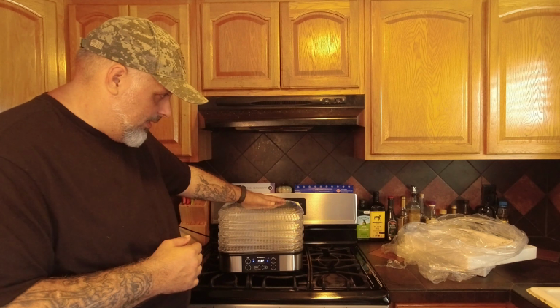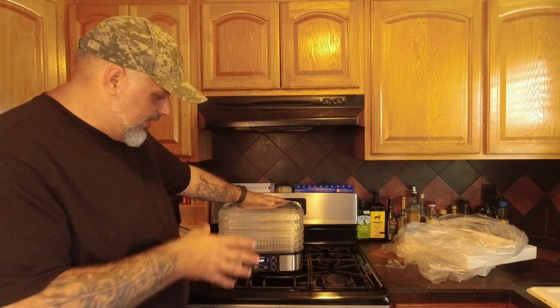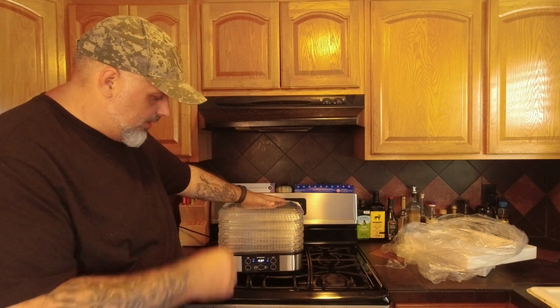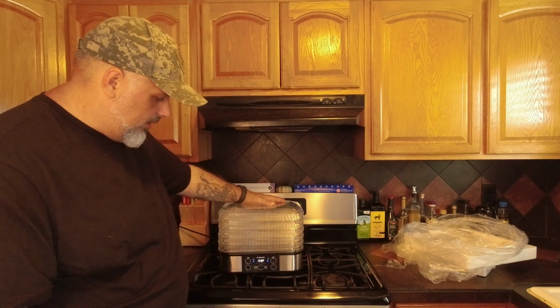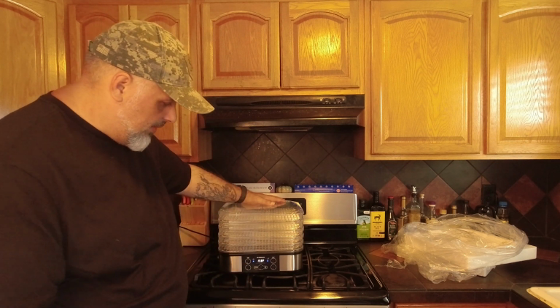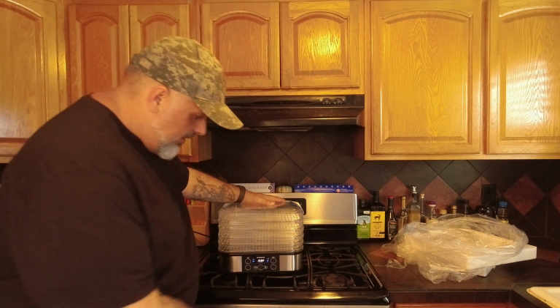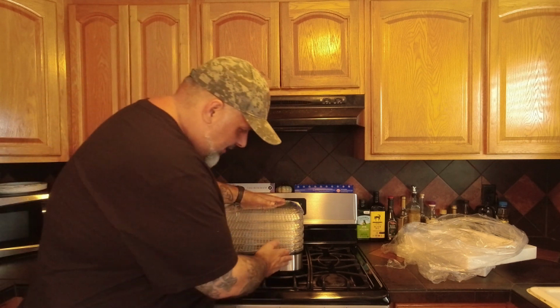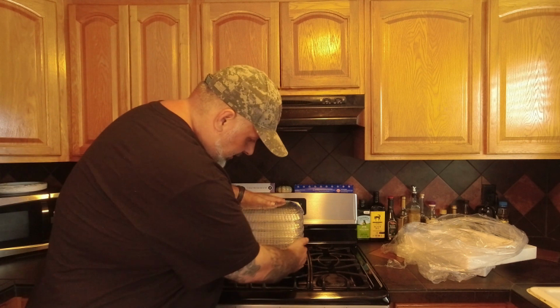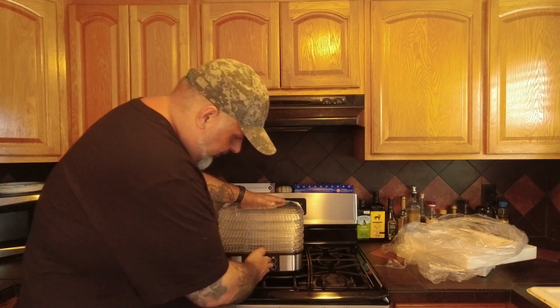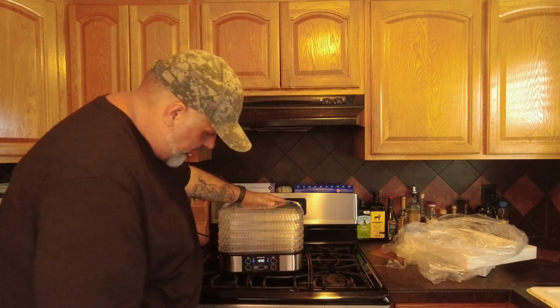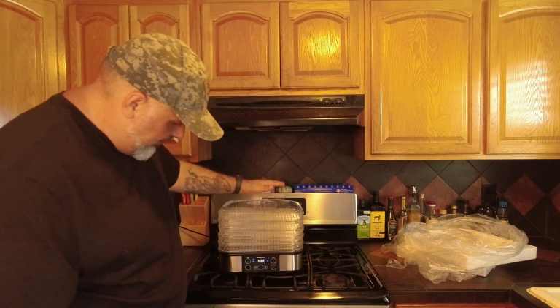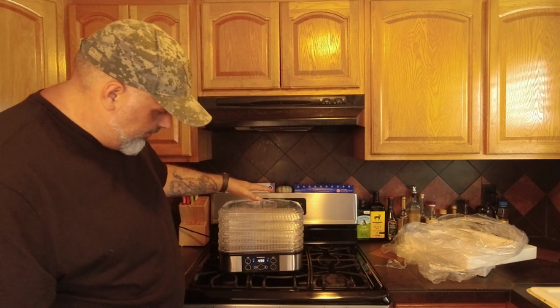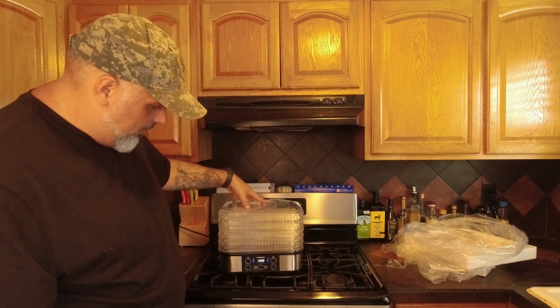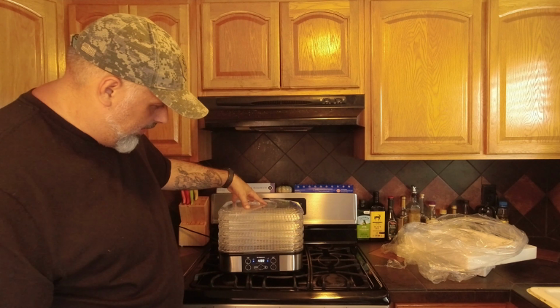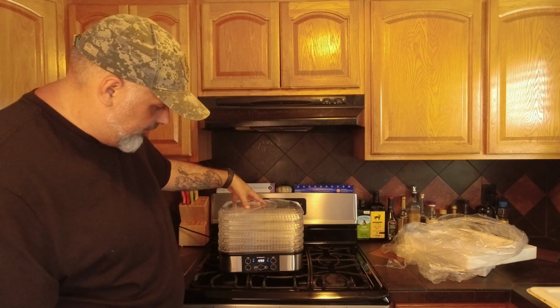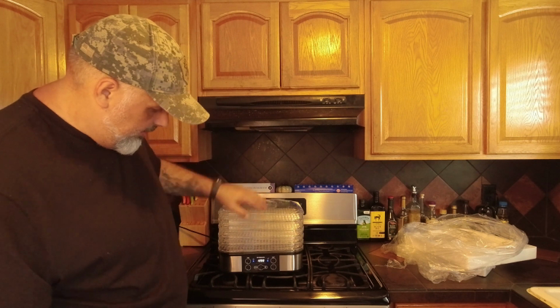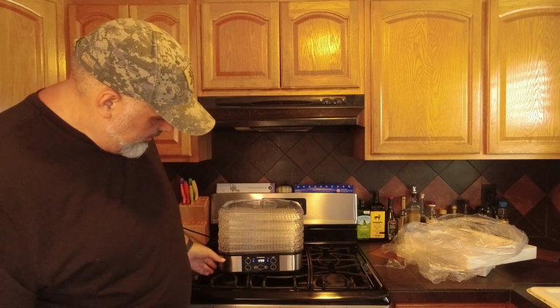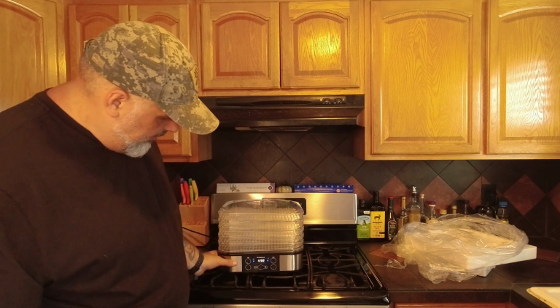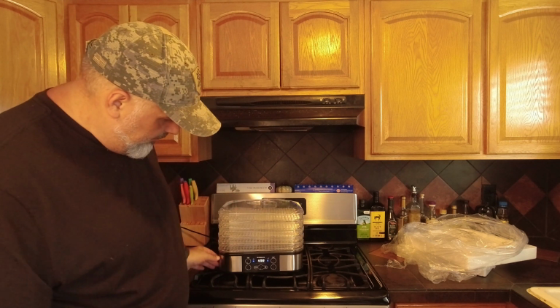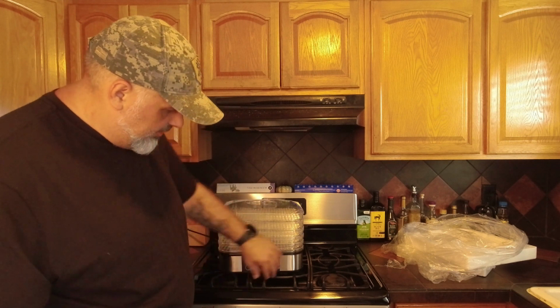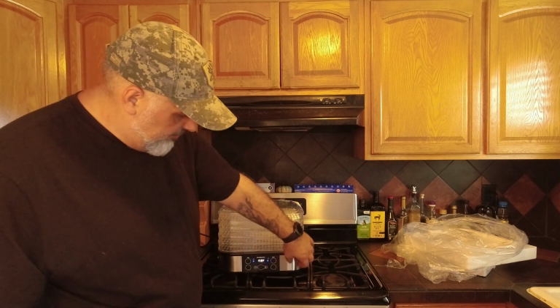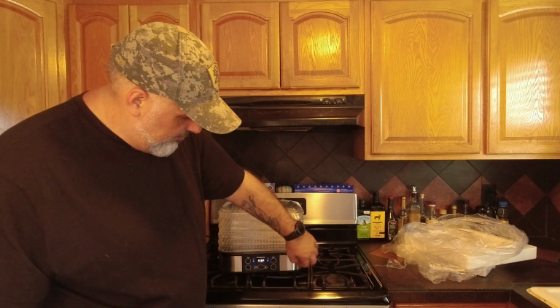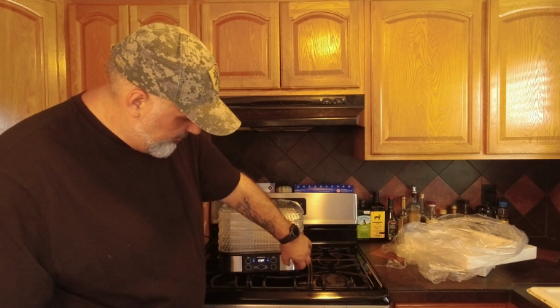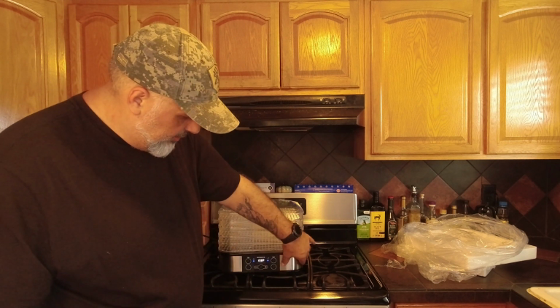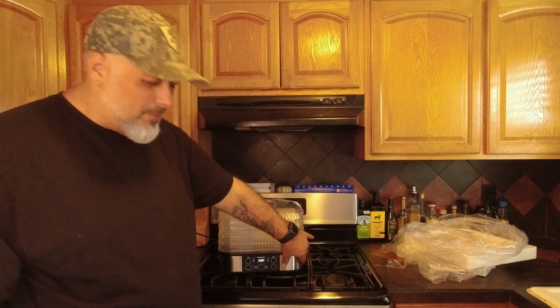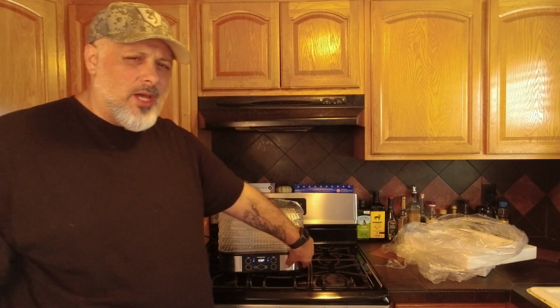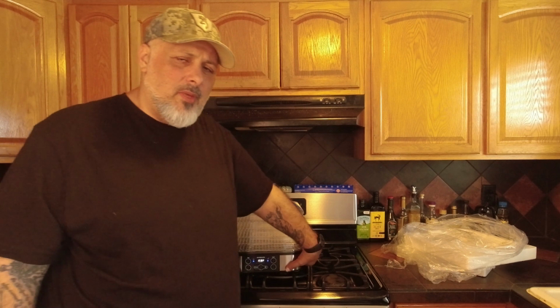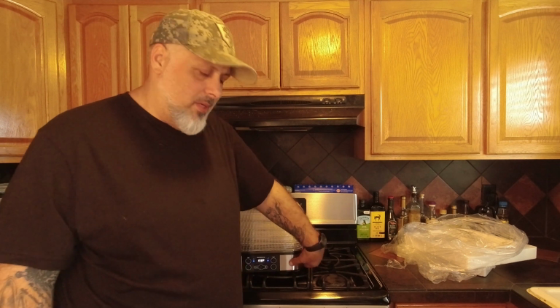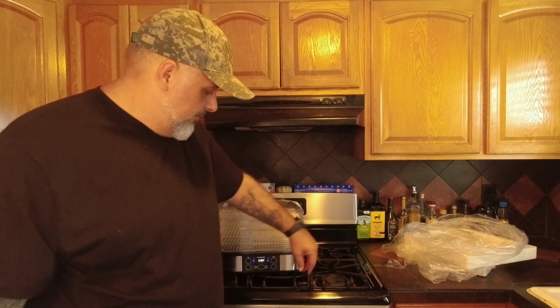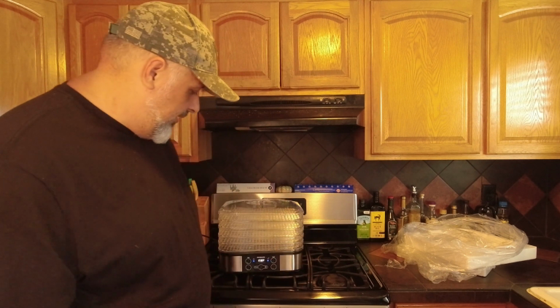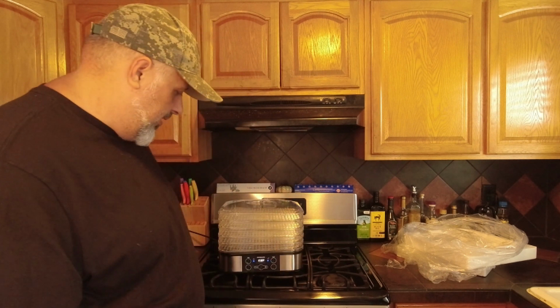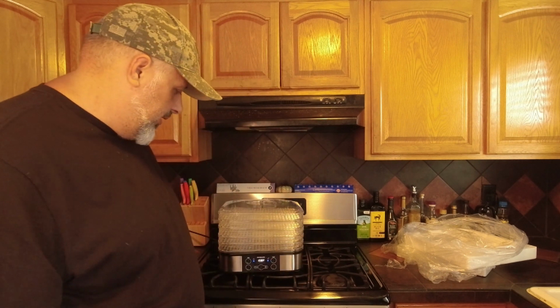But that's about it. I can't think of anything else really to go over. It has like a stainless steel finish. I know this top part is plastic for sure. It feels like steel — it might be a thin form of stainless steel.